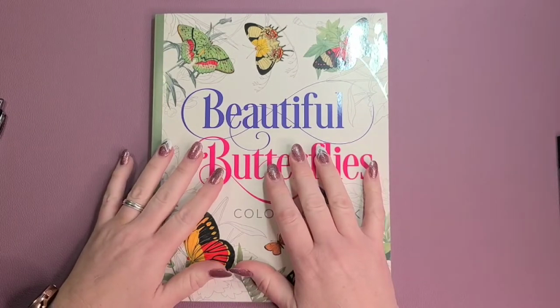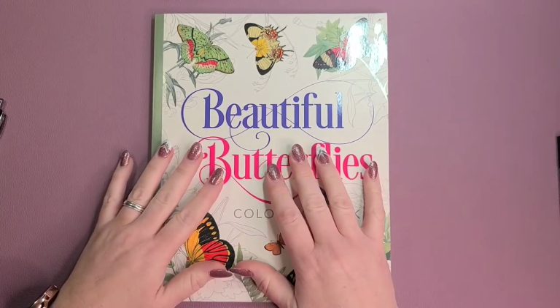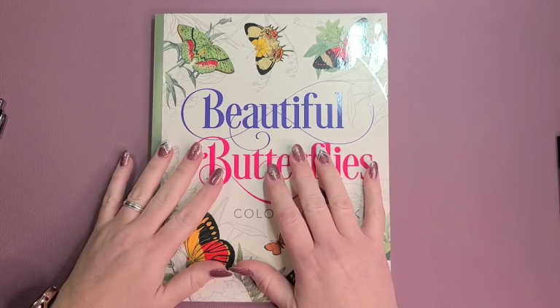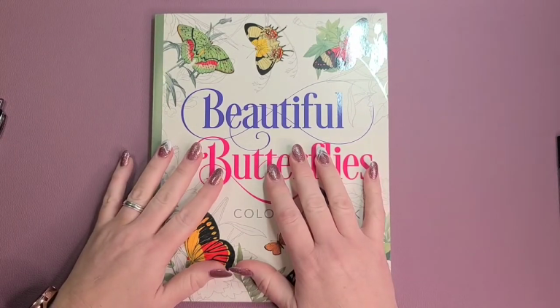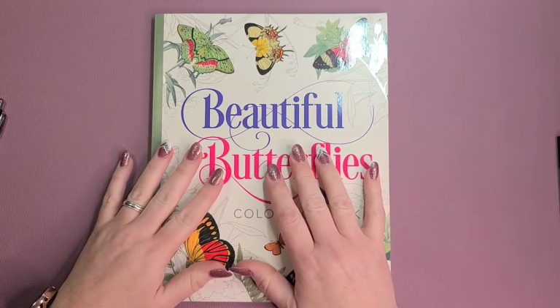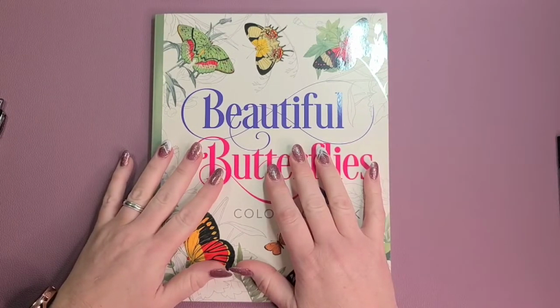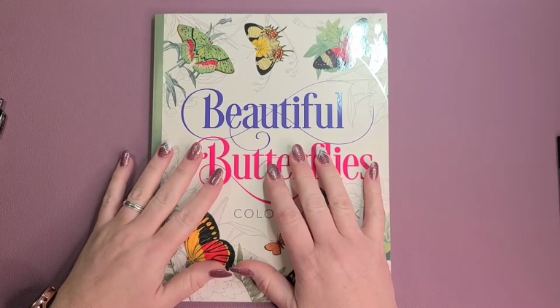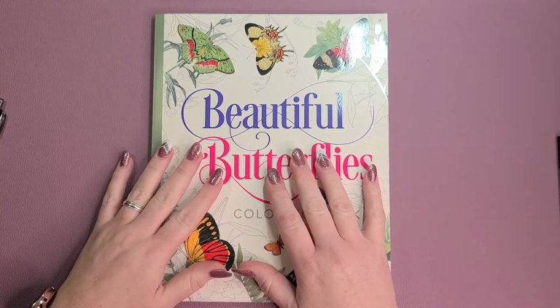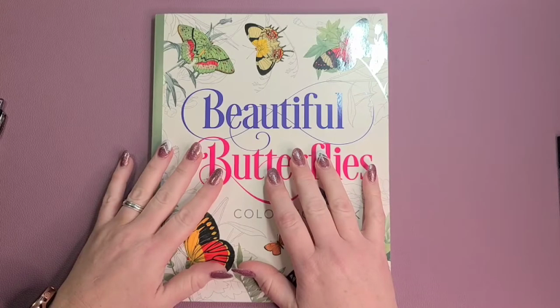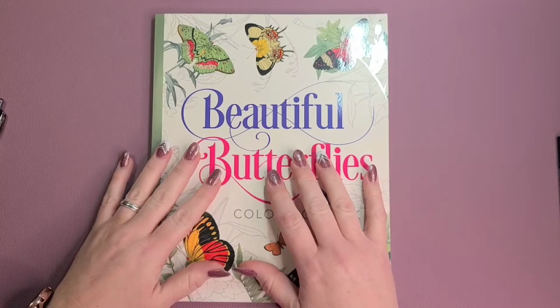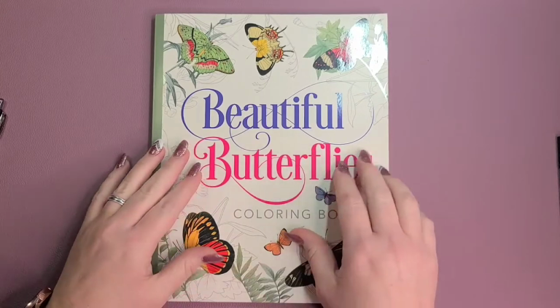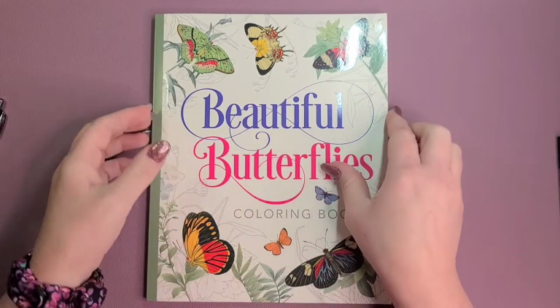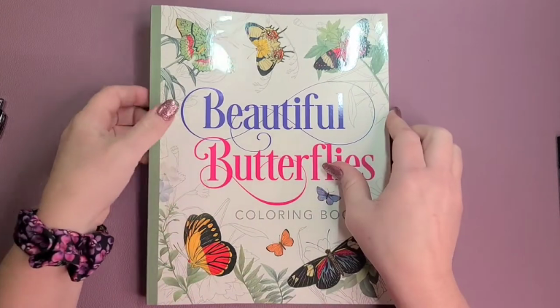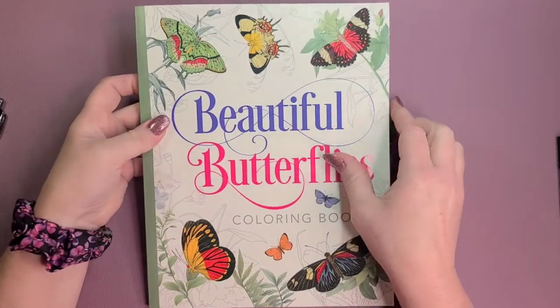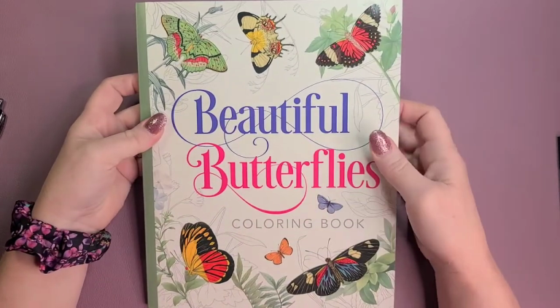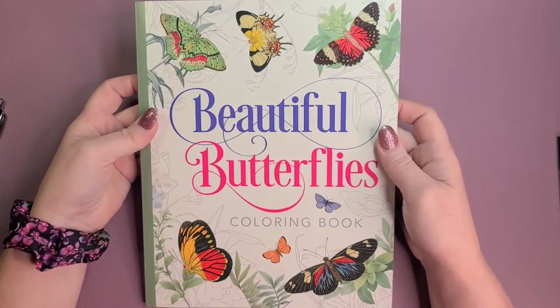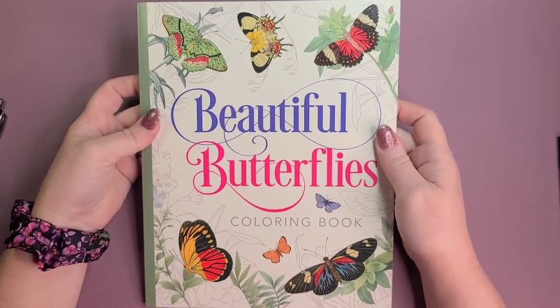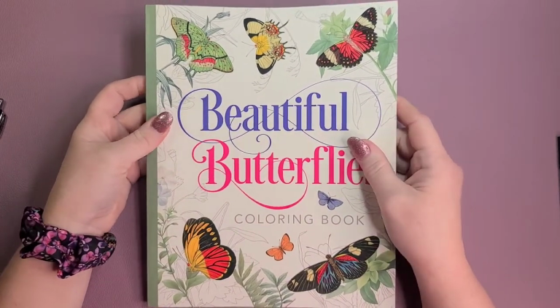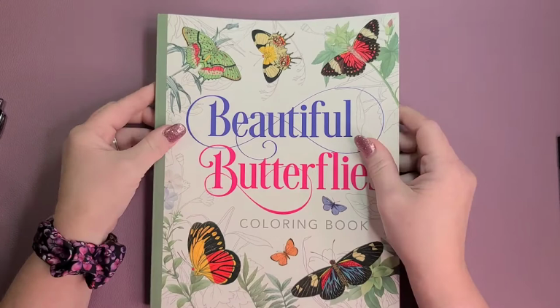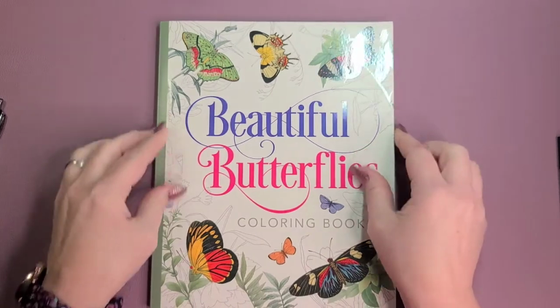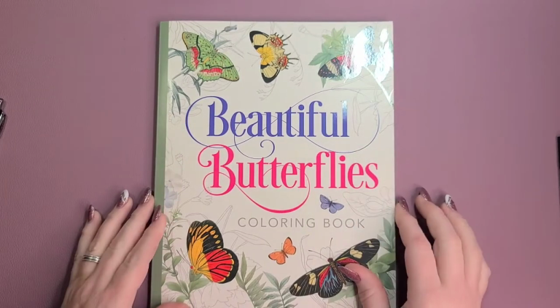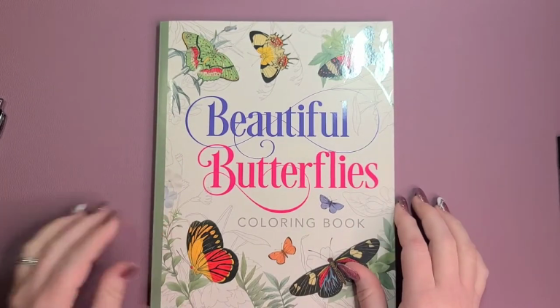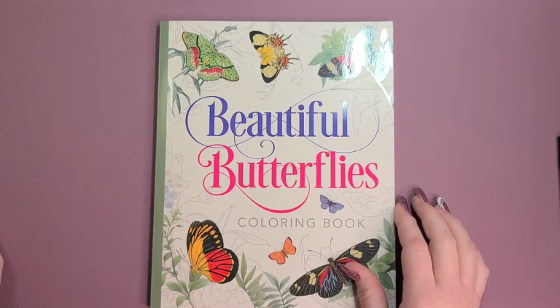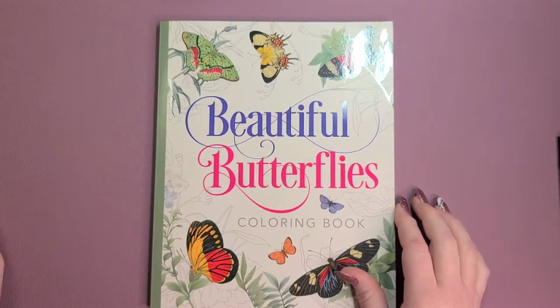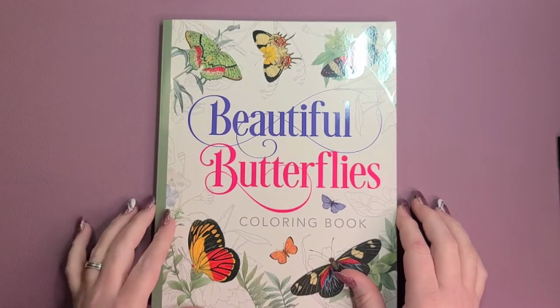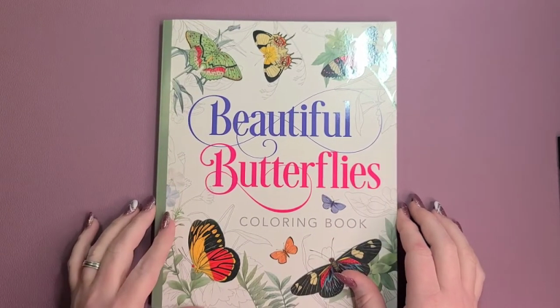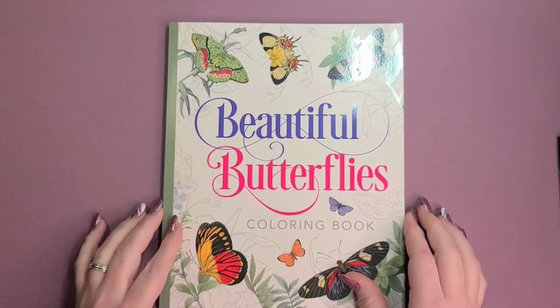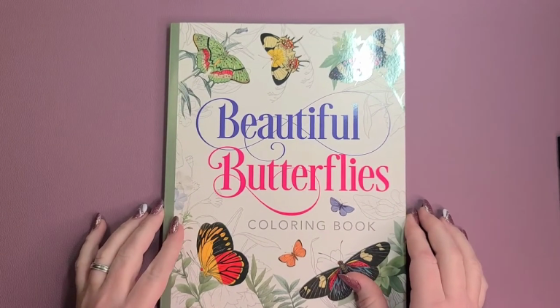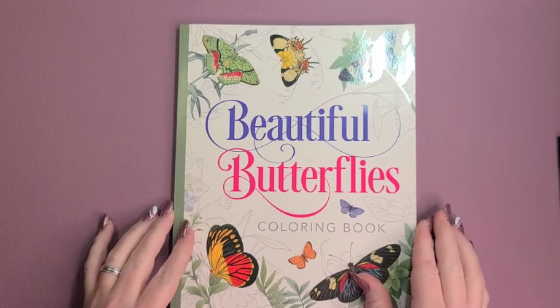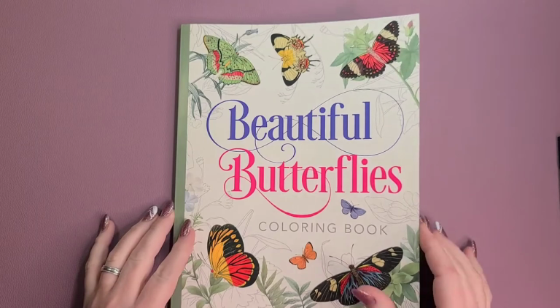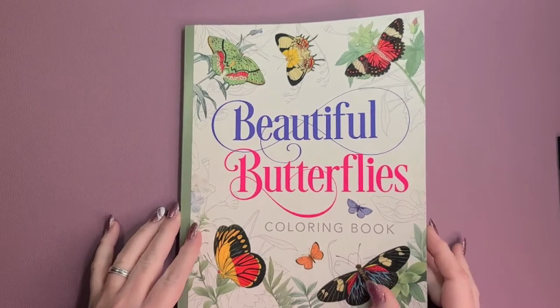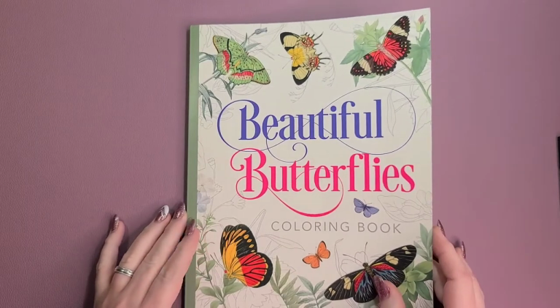Hello, welcome to Color Me Whimsy. My name is Robin. Today I'm going to do a flip through of Beautiful Butterflies by Peter Gray. I got this book for my birthday from my son and I was really excited to get it.